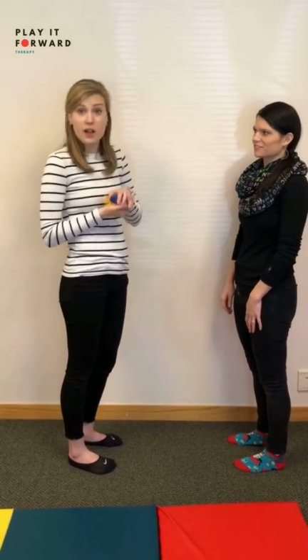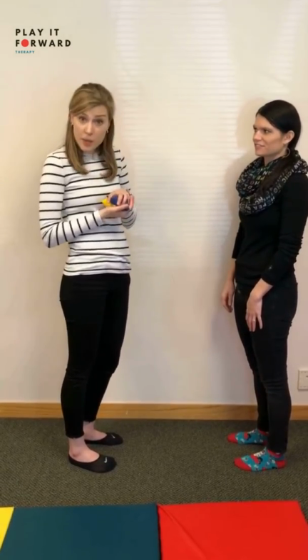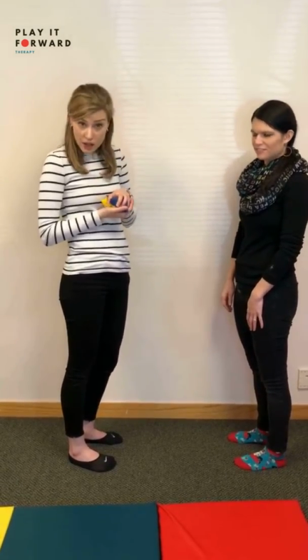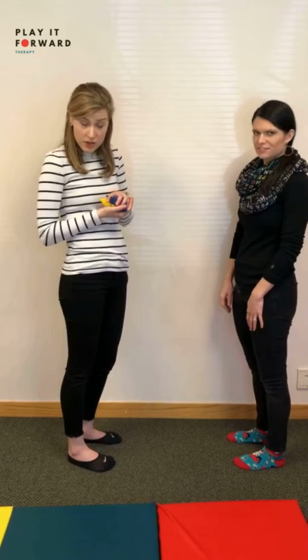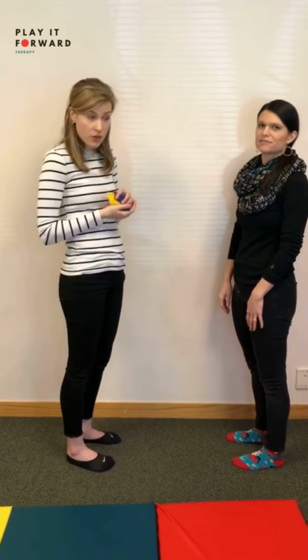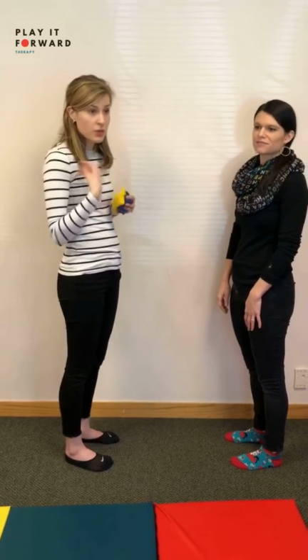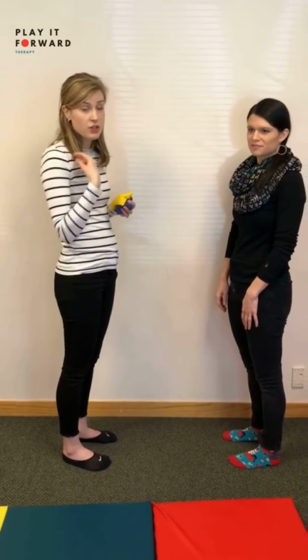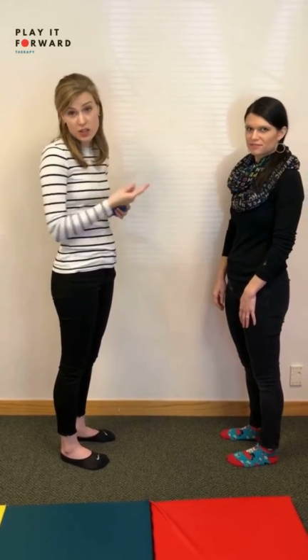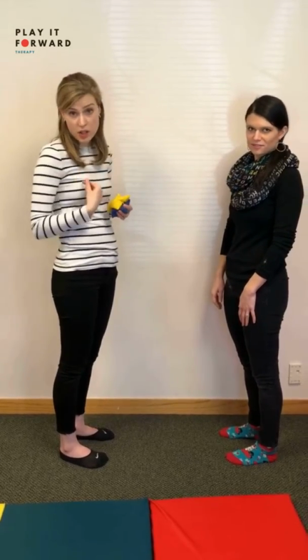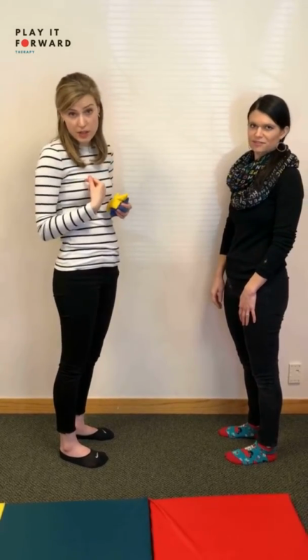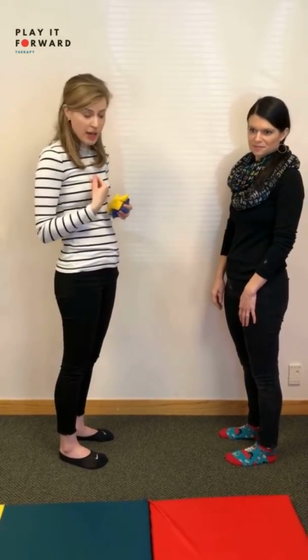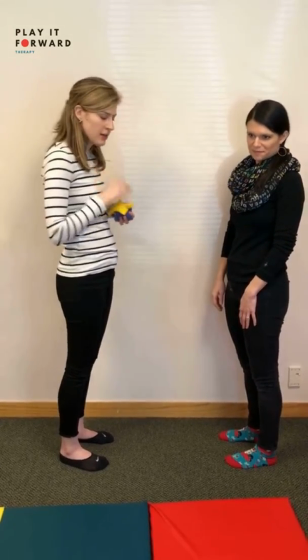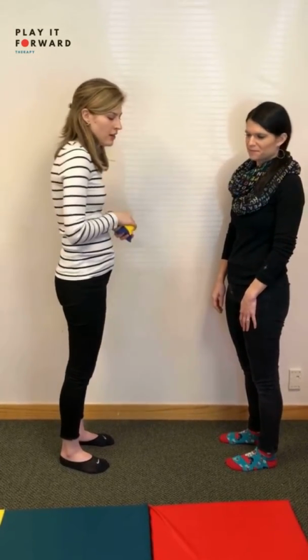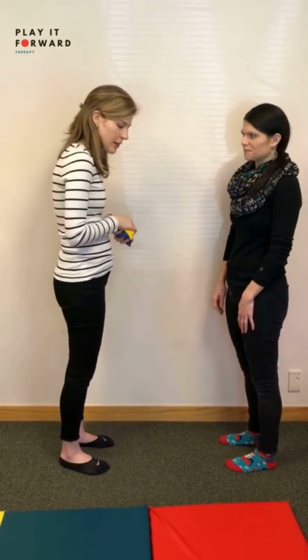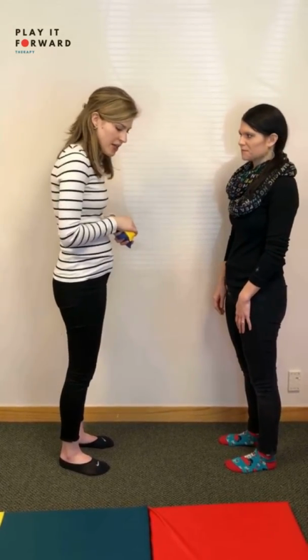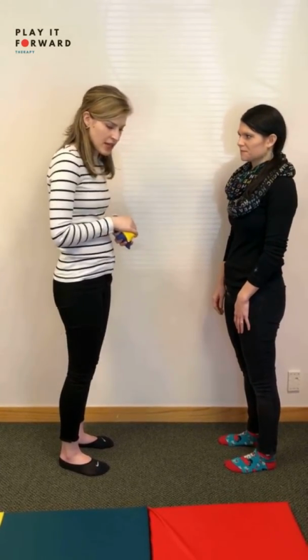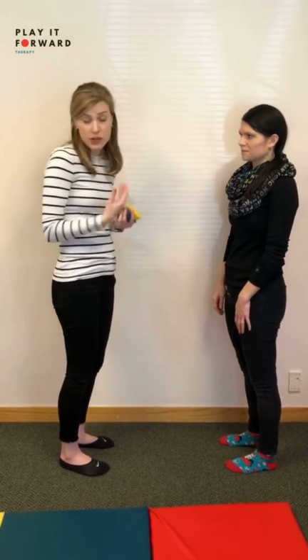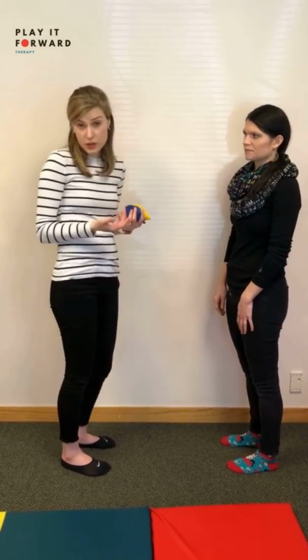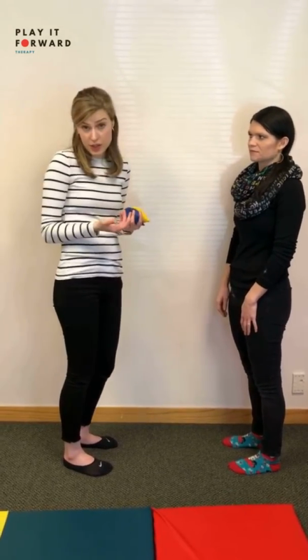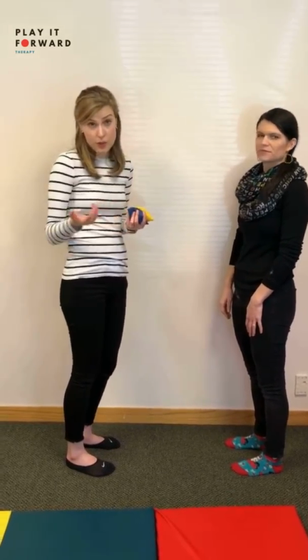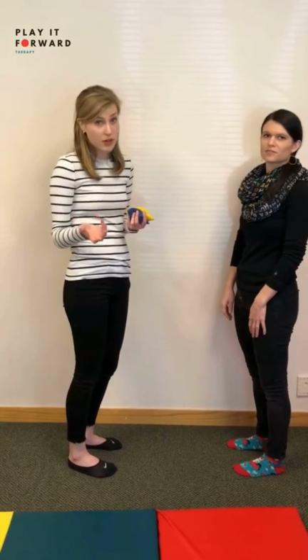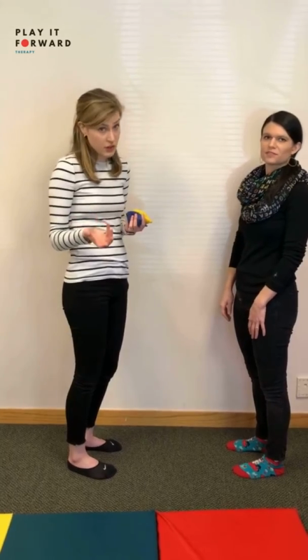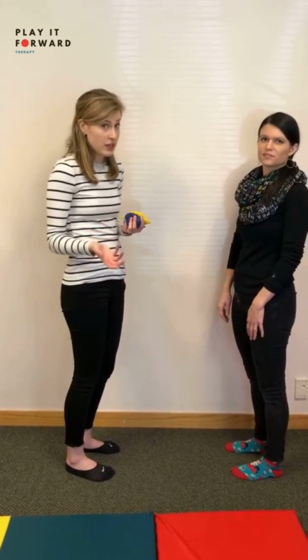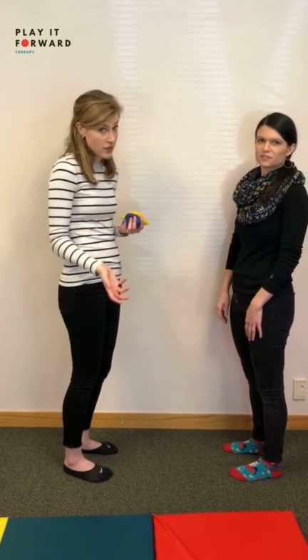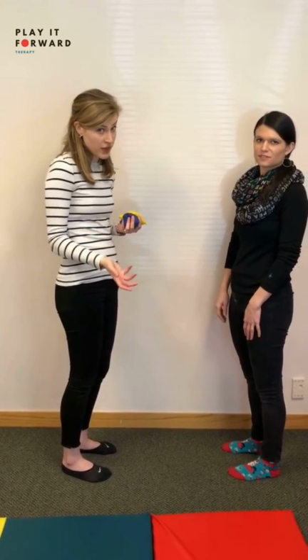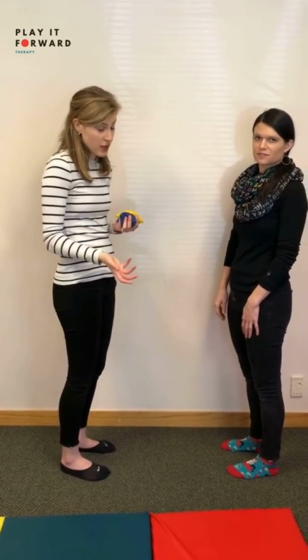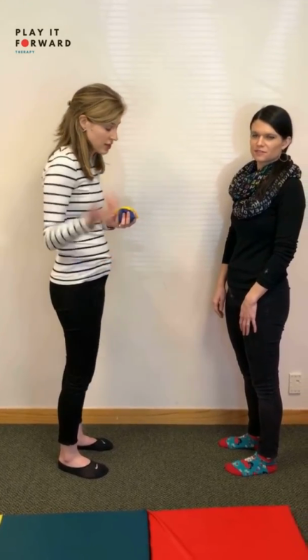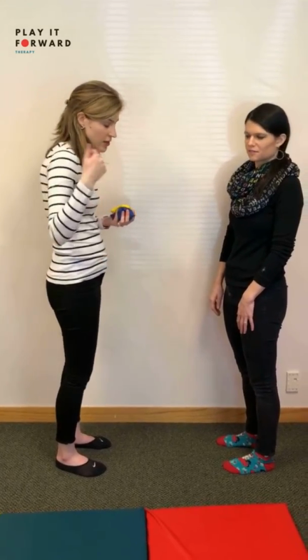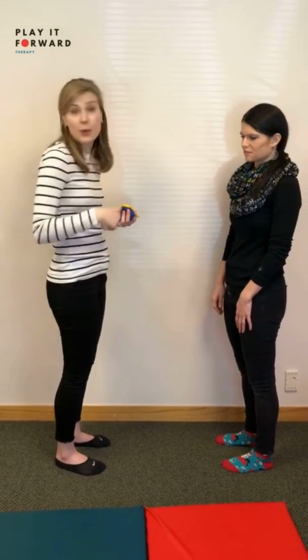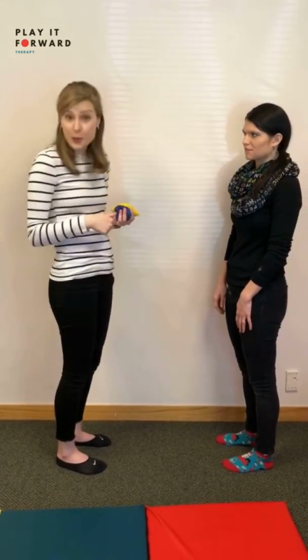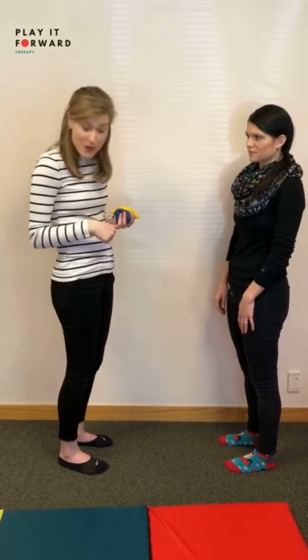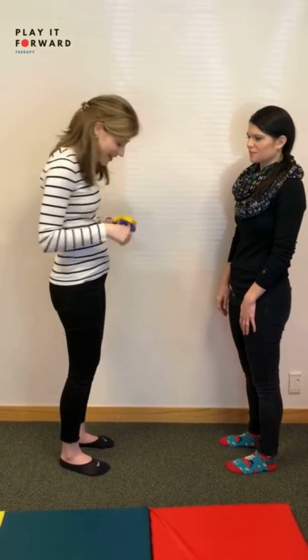Once you get those down, you can also switch to your non-dominant hand, so you're switching directions that you're passing the bag. Then after you get those down, you can progress to the hands and feet, and that is what we will show you next.